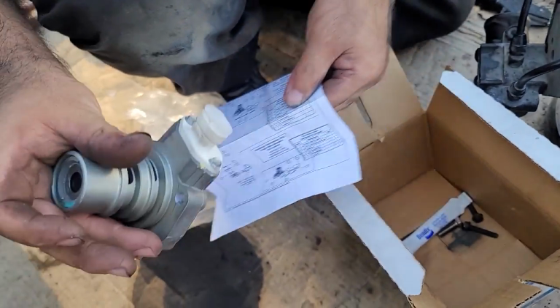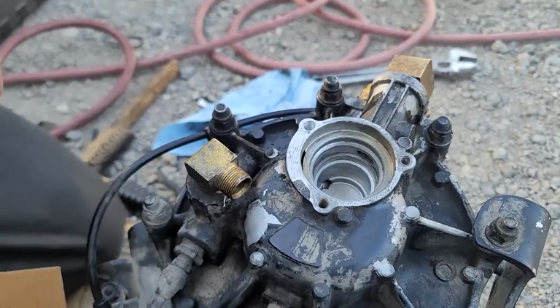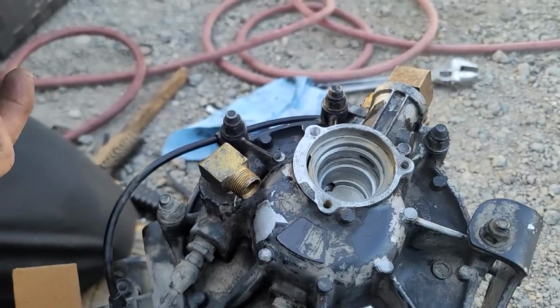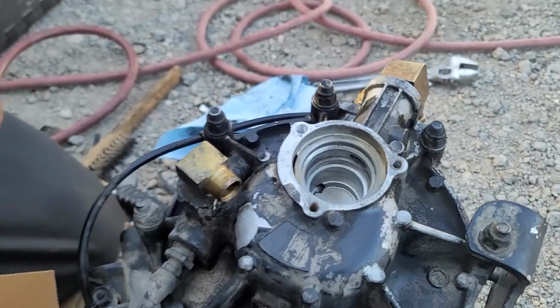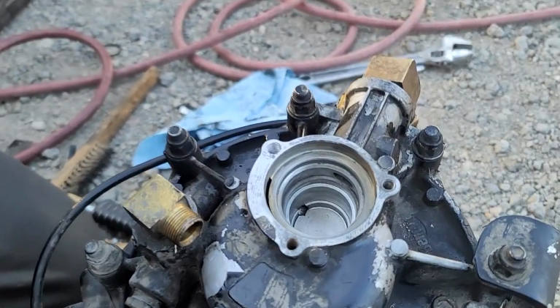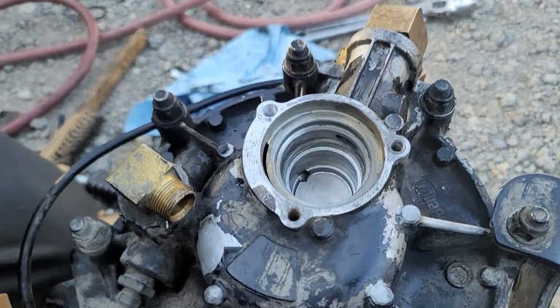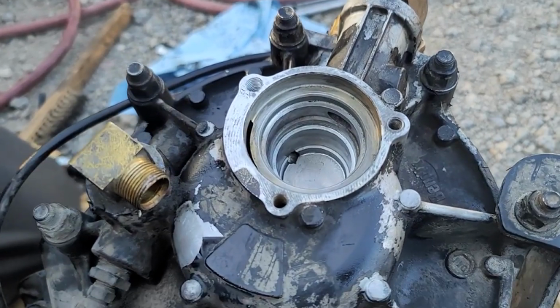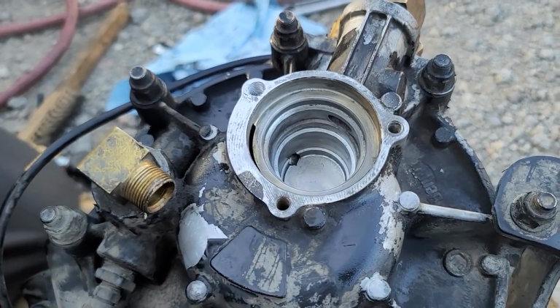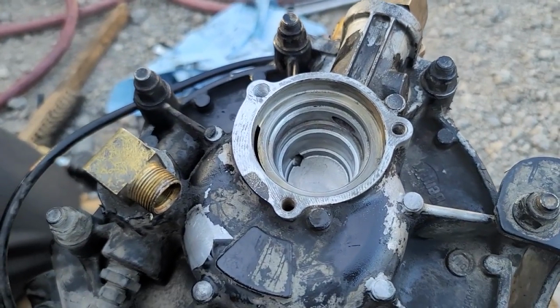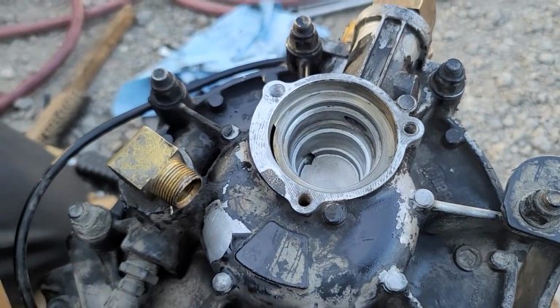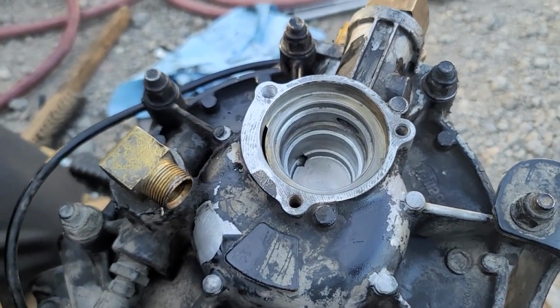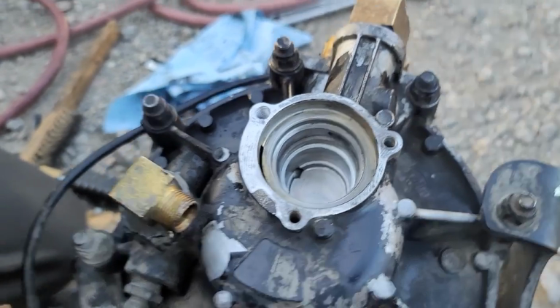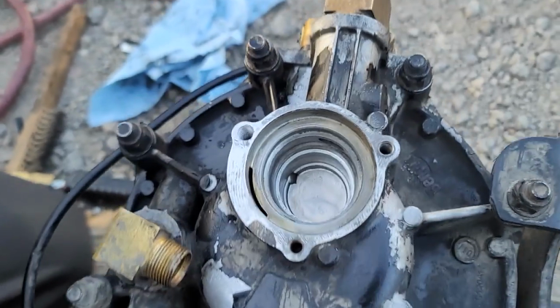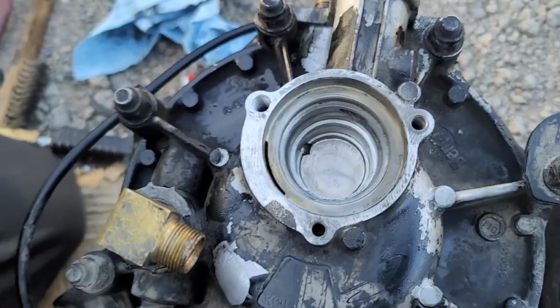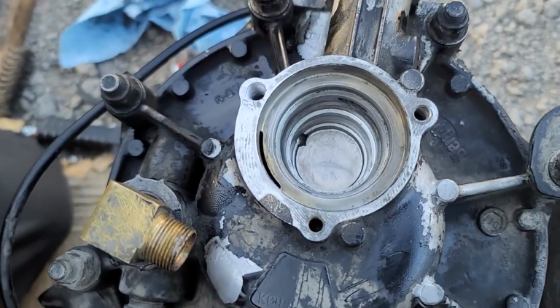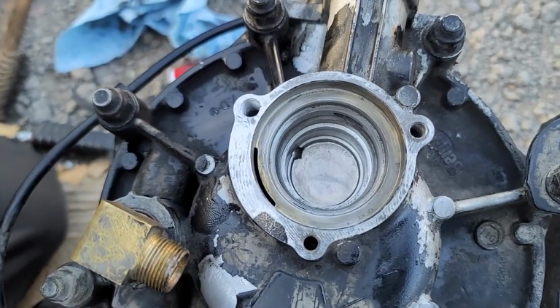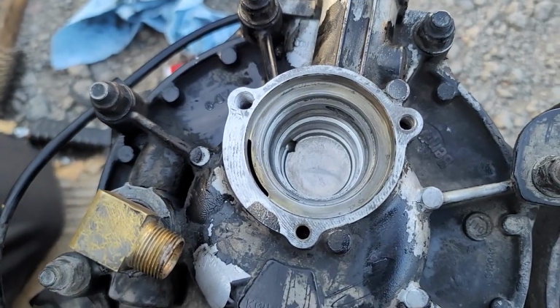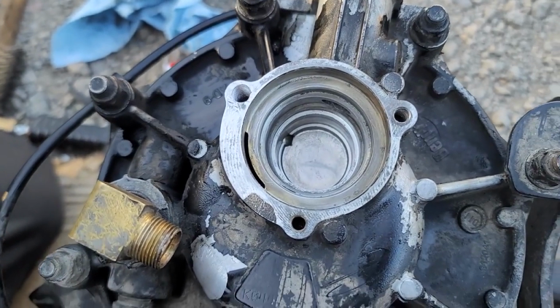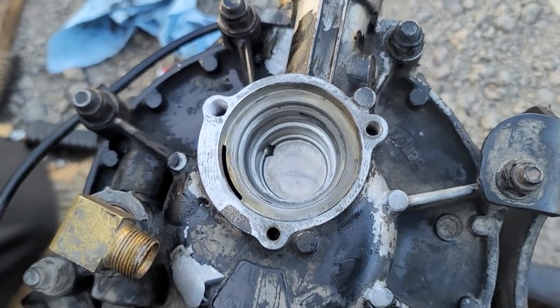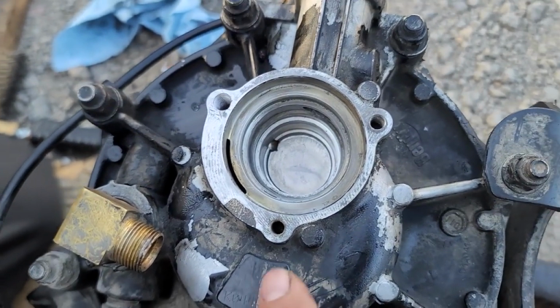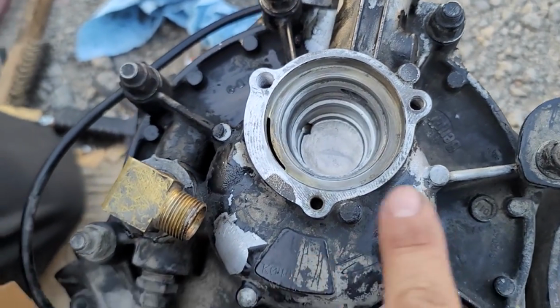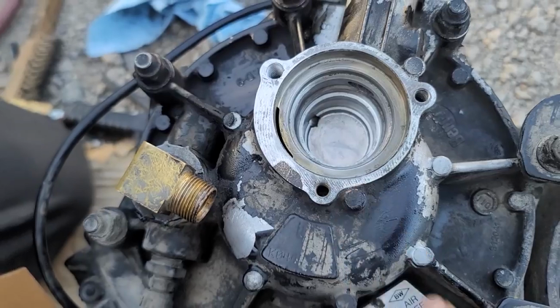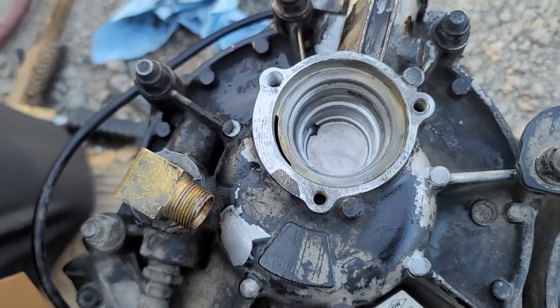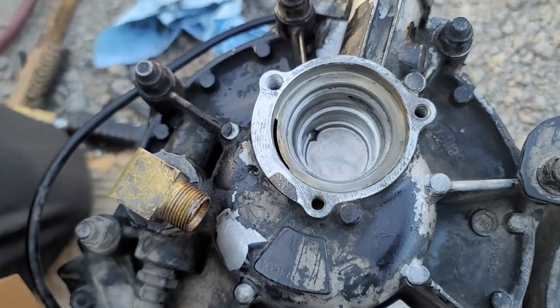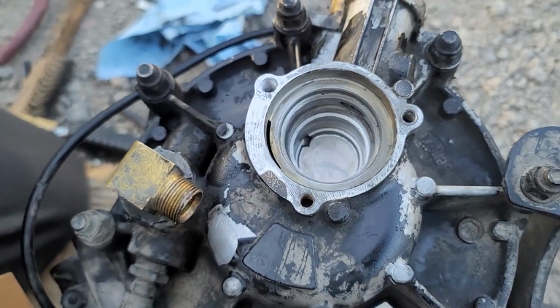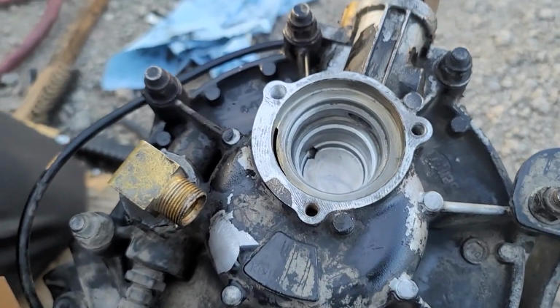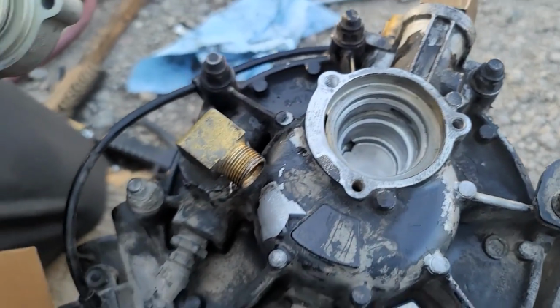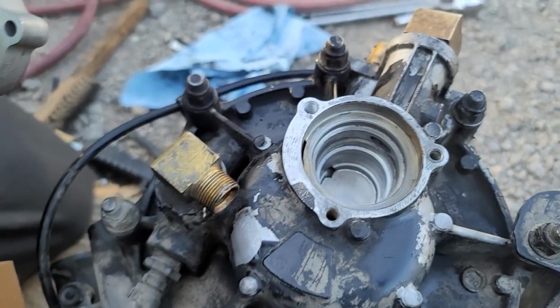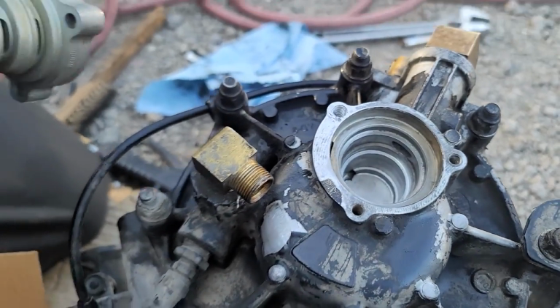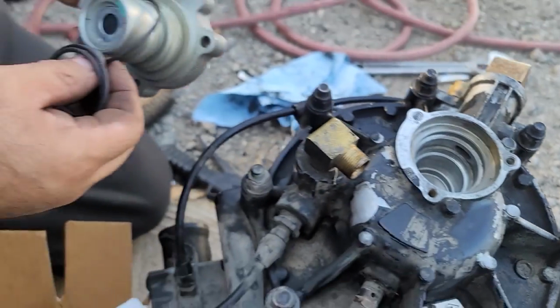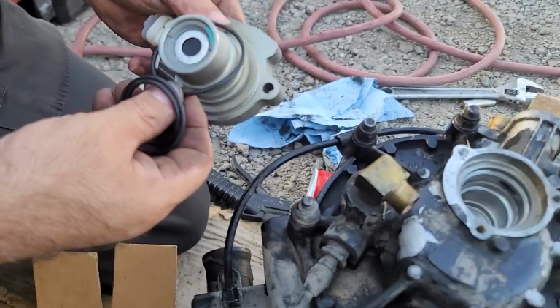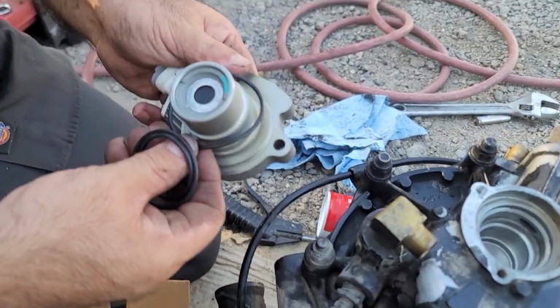This valve is very easy to change. It's just that when you're trying to remove it, one of the bolts might break, and this is why we did all that.